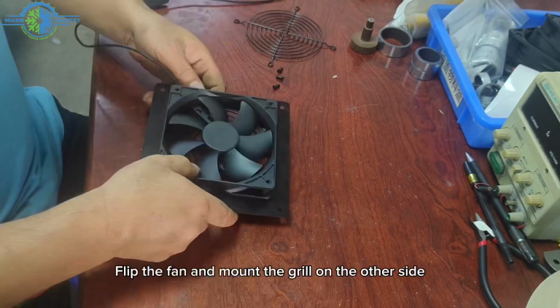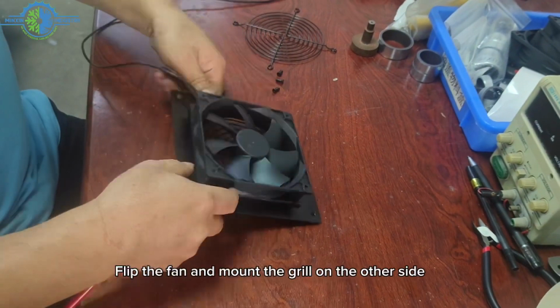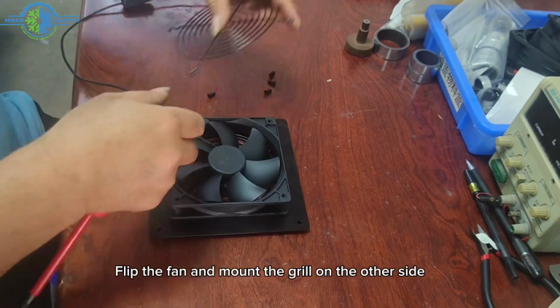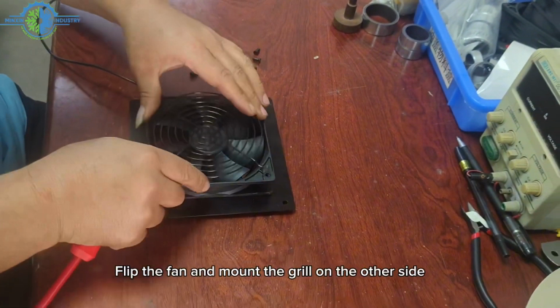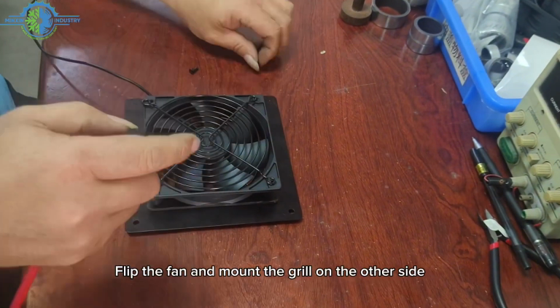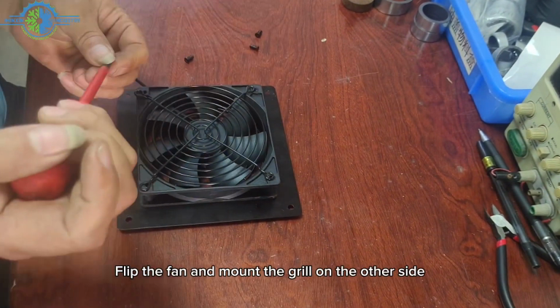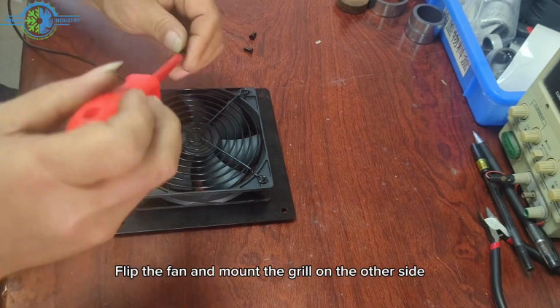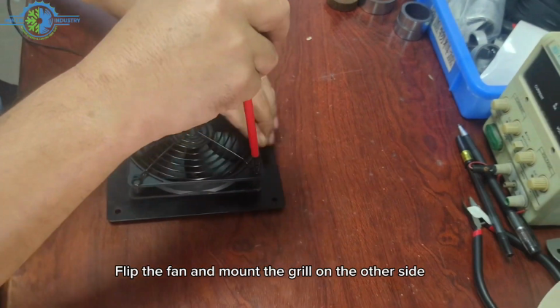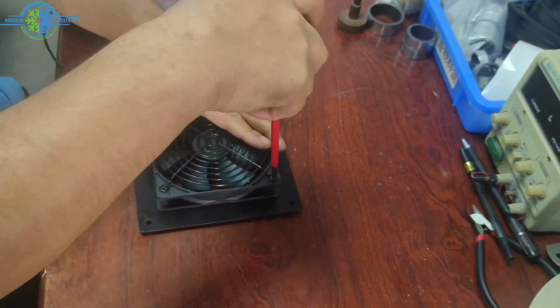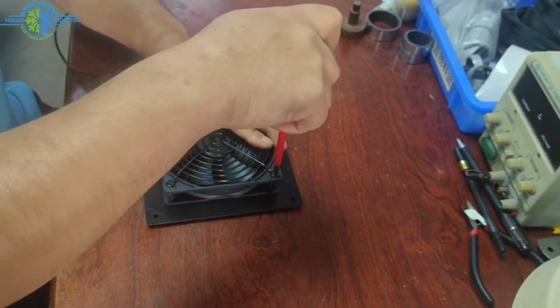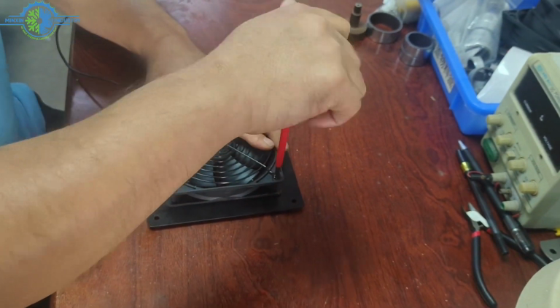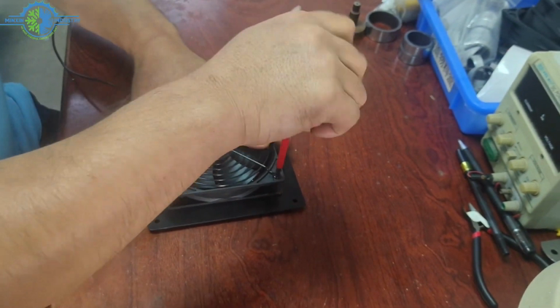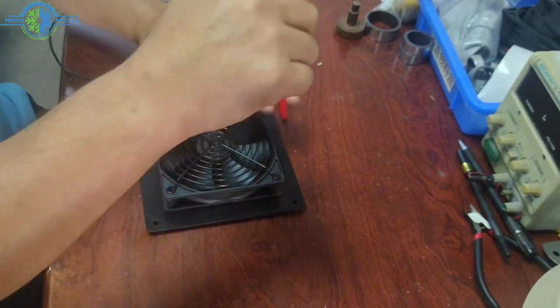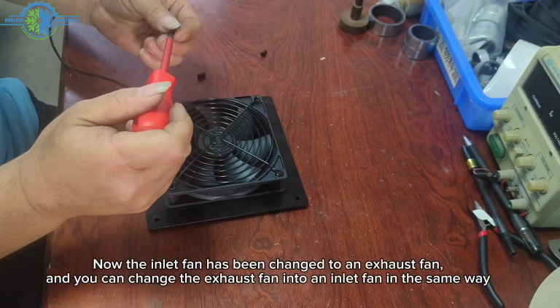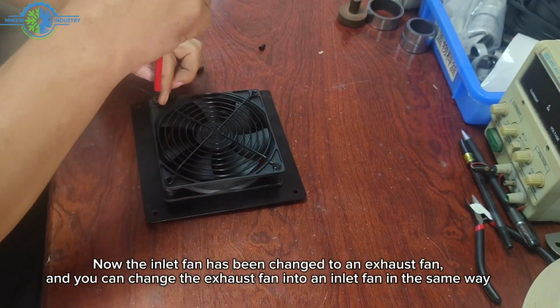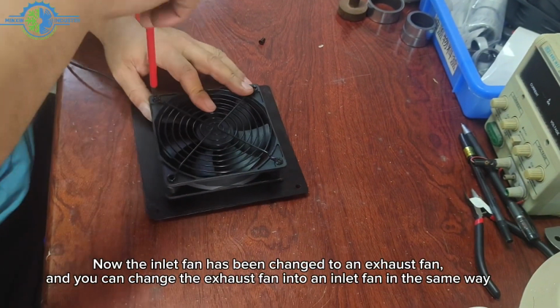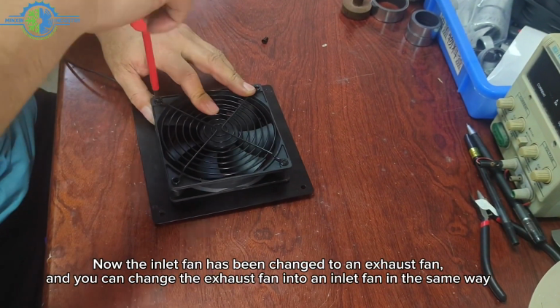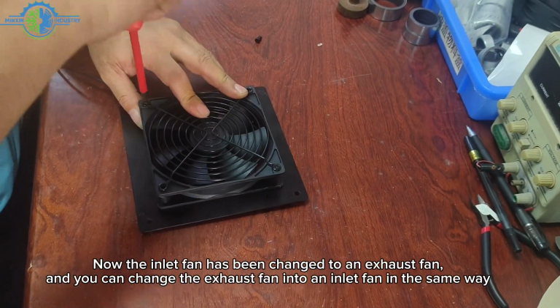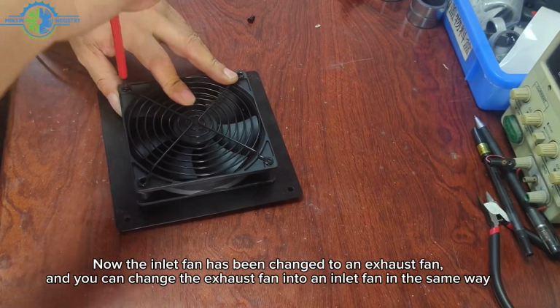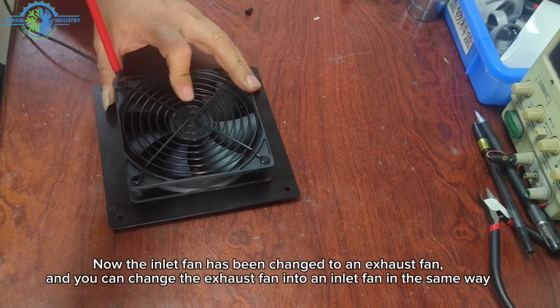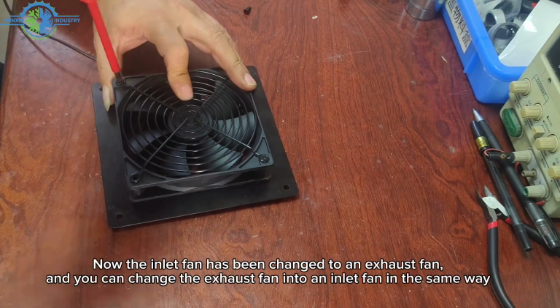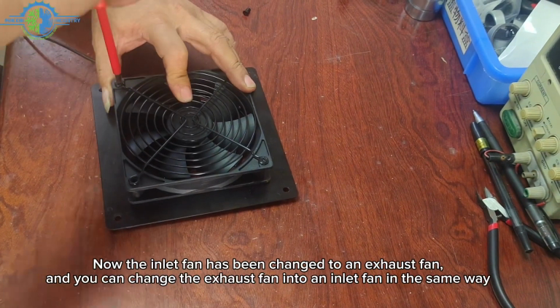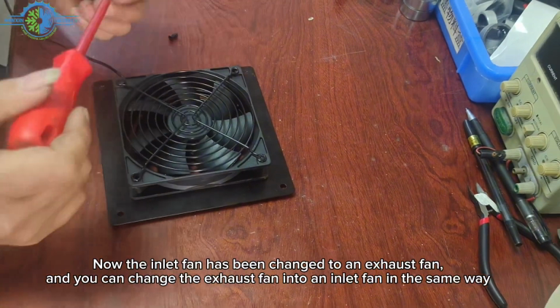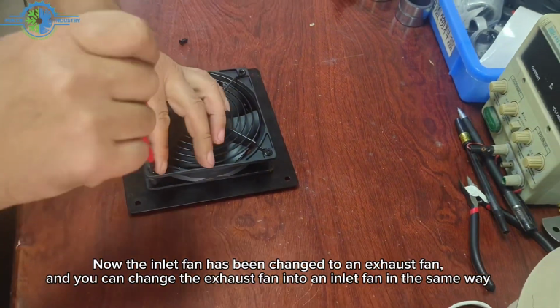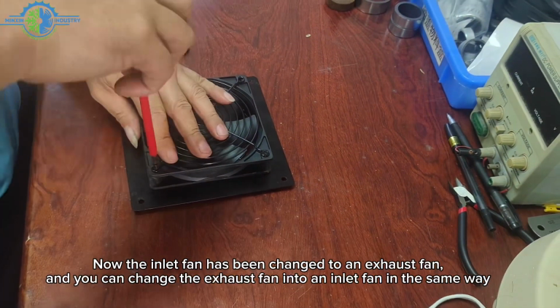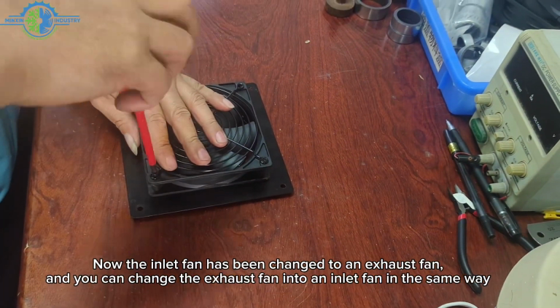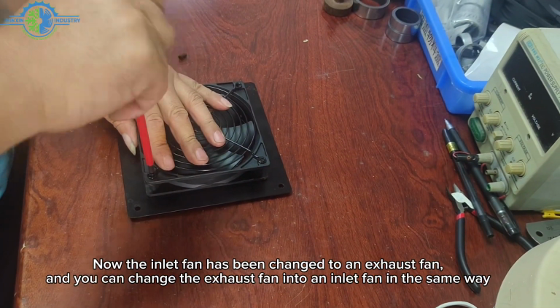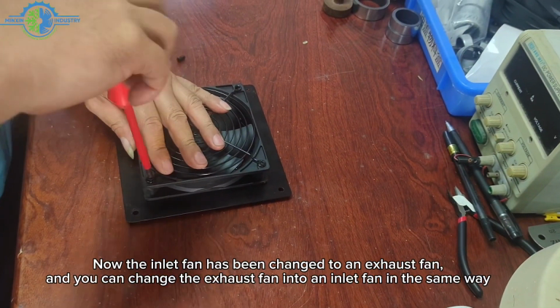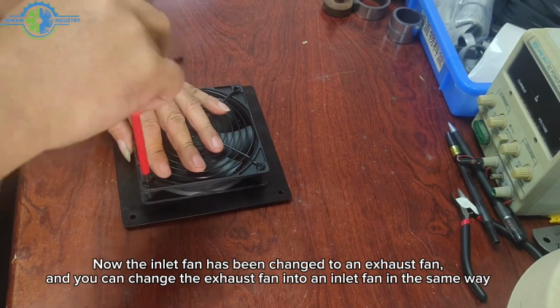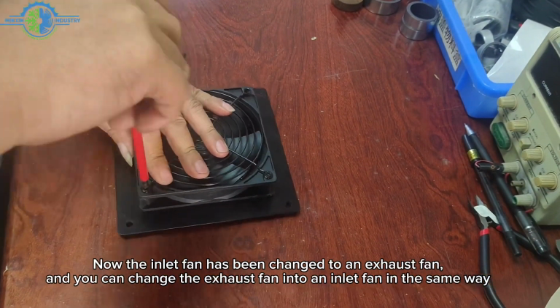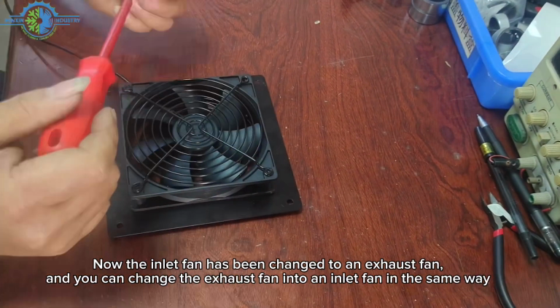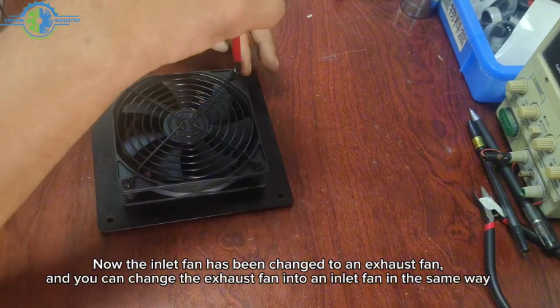Flip the fan and mount the grill on the other side. Now the inlet fan has been changed to an exhaust fan, and you can change the exhaust fan into an inlet fan in the same way.